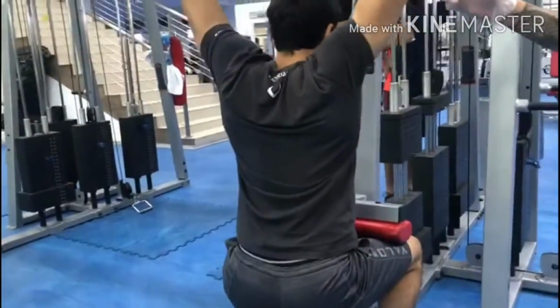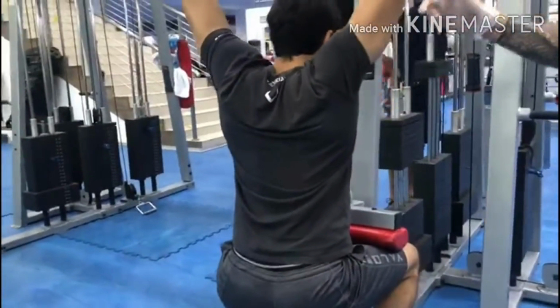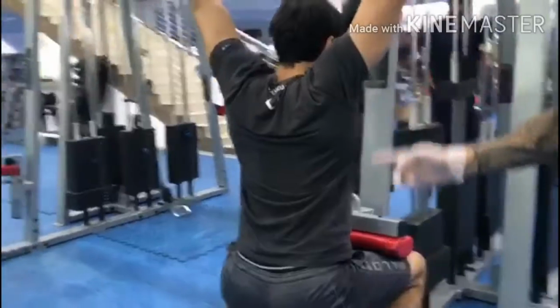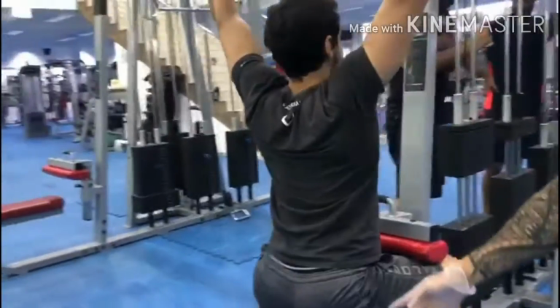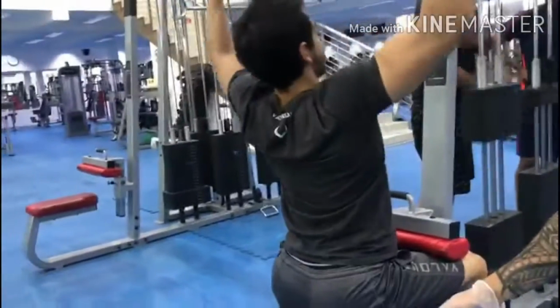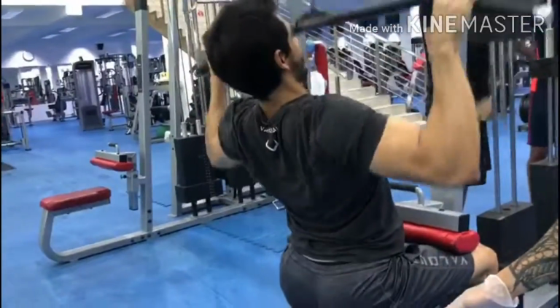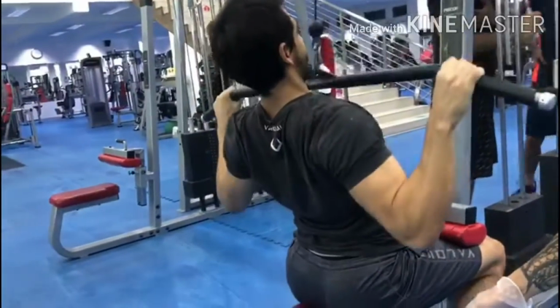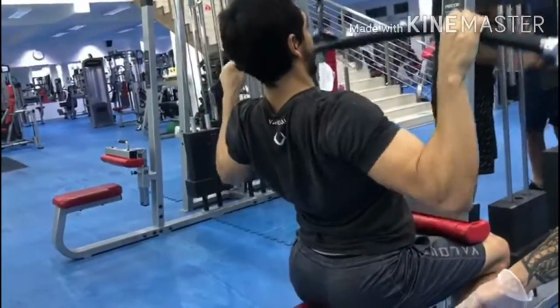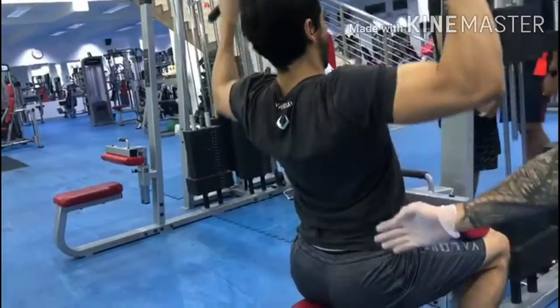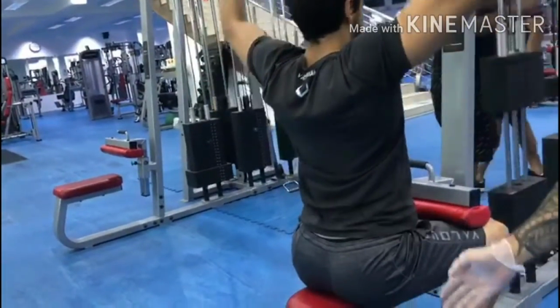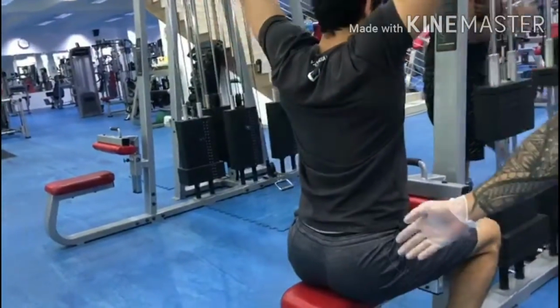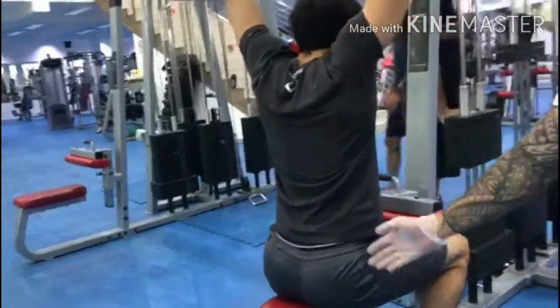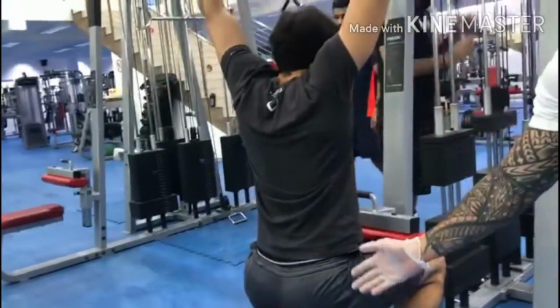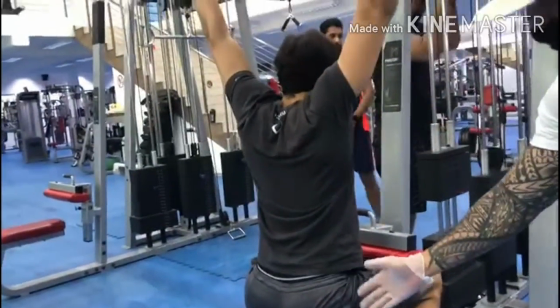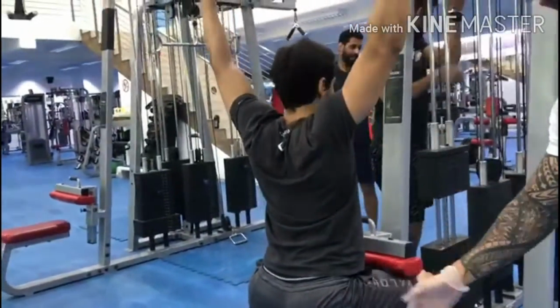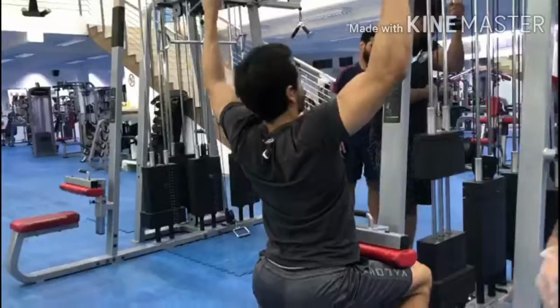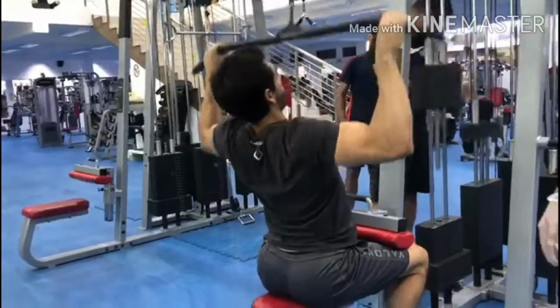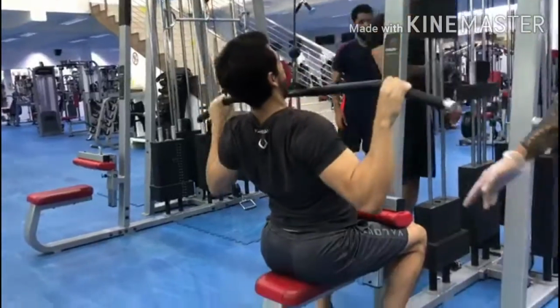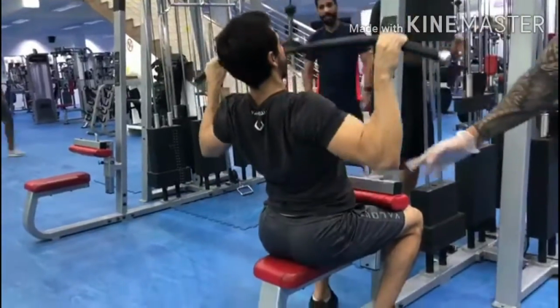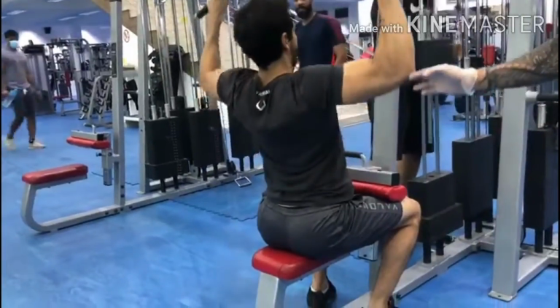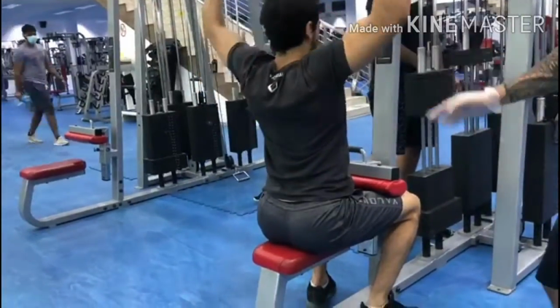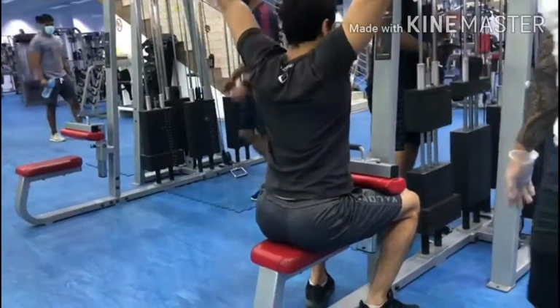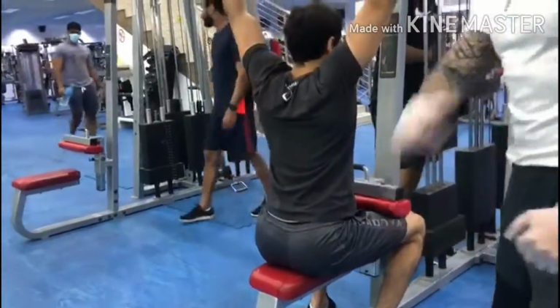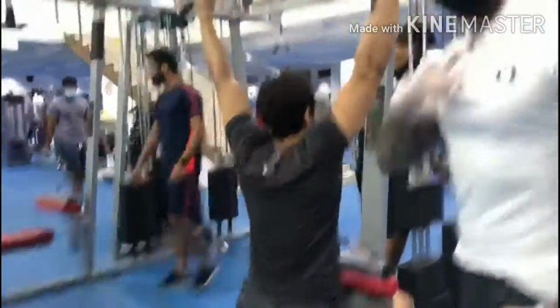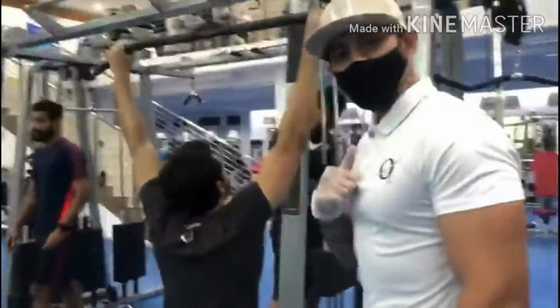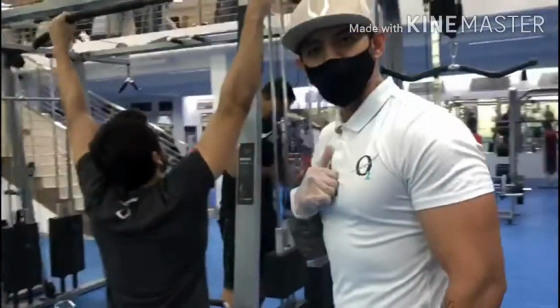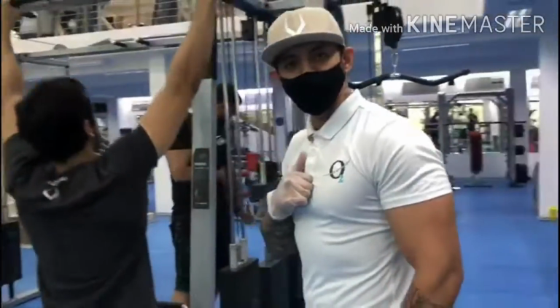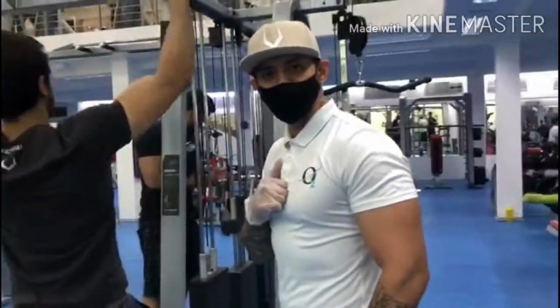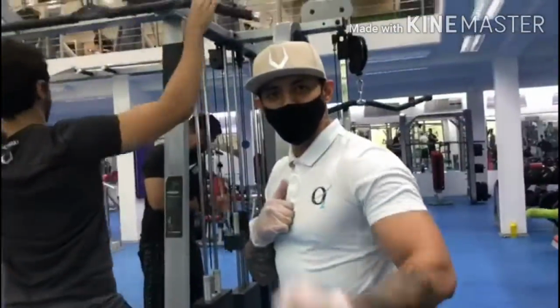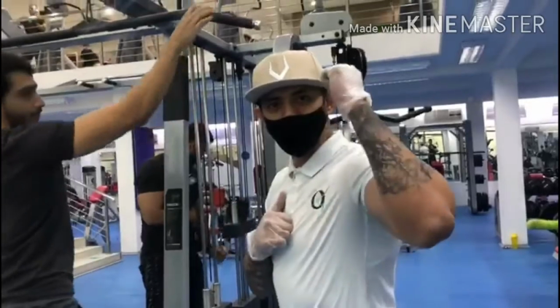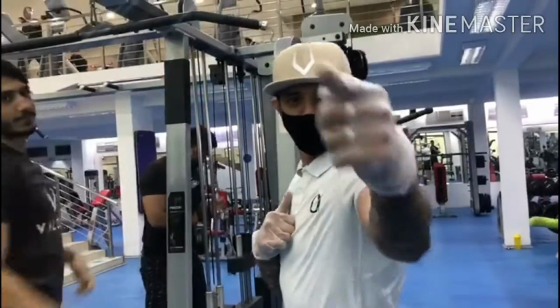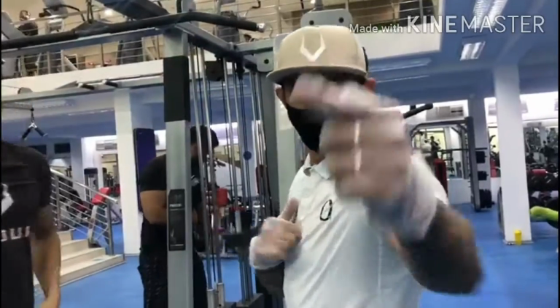Elbows should be pointing toward the floor and behind his butt. That's it — watch out for our next videos!